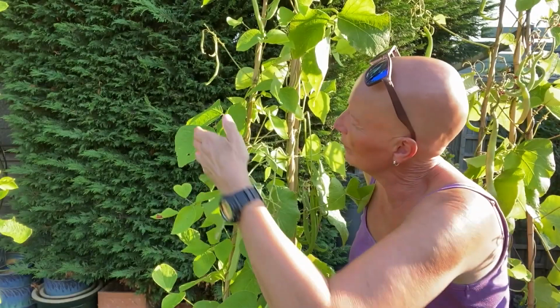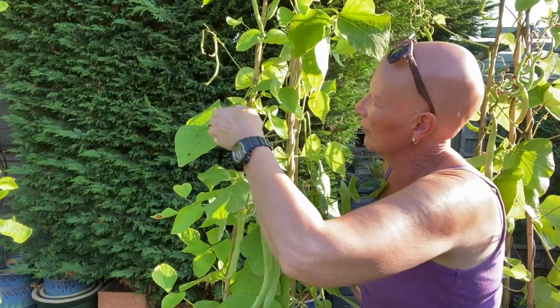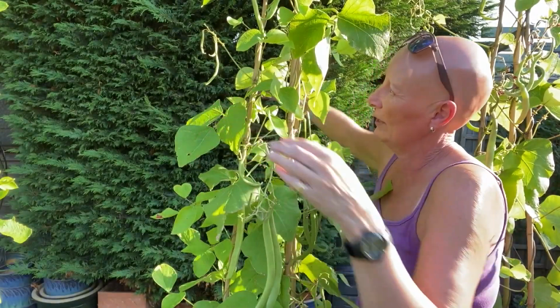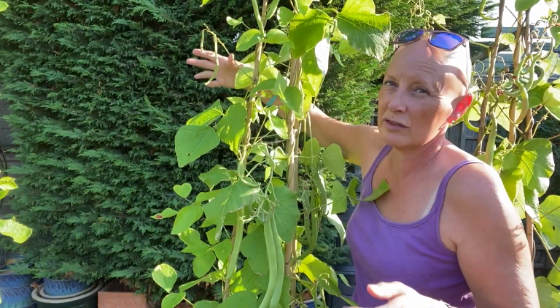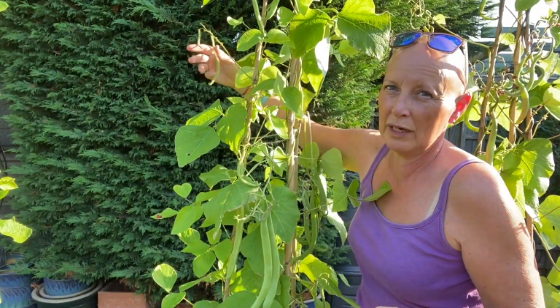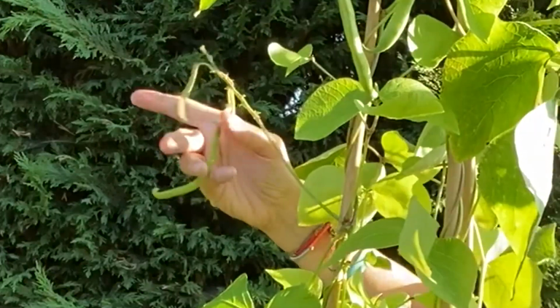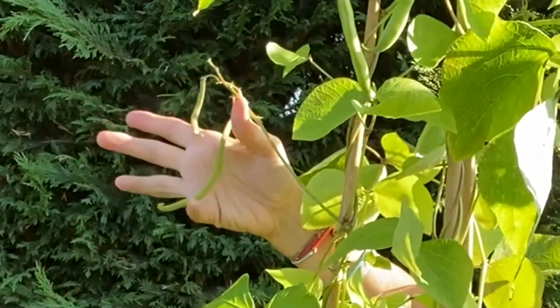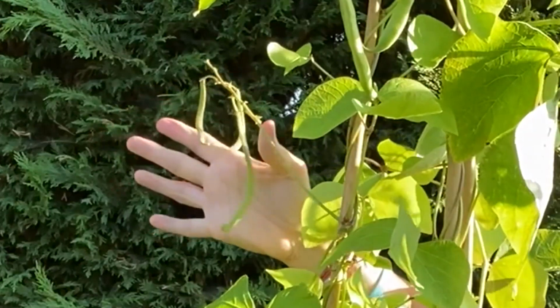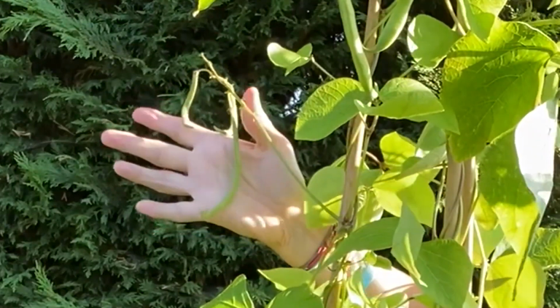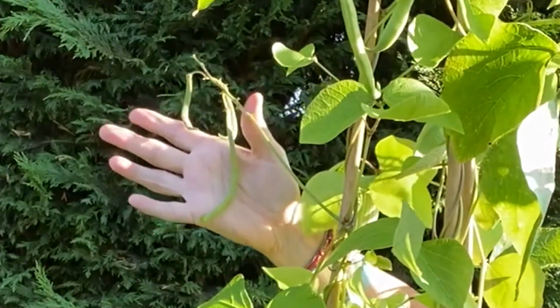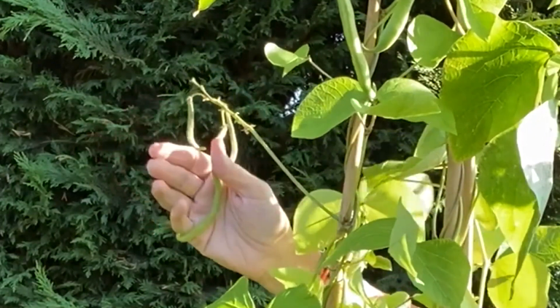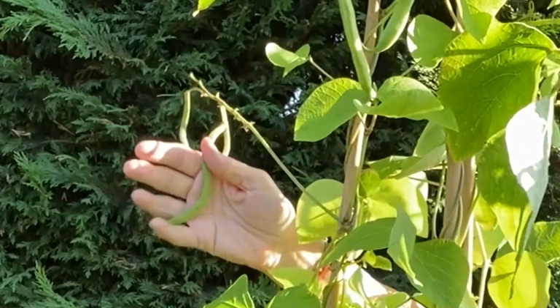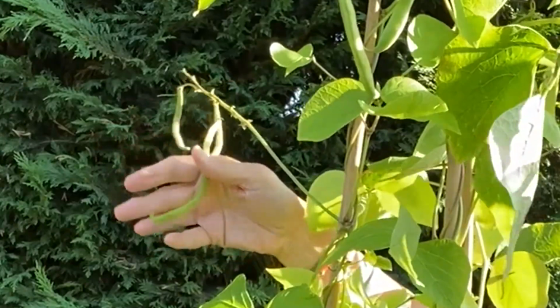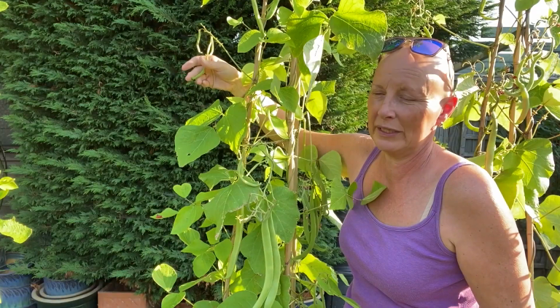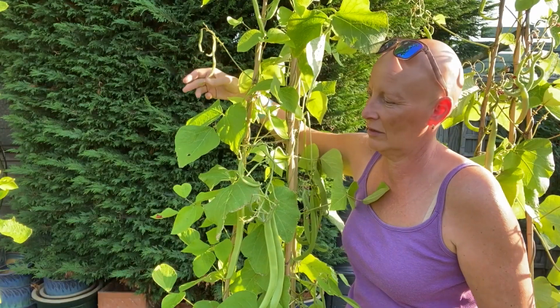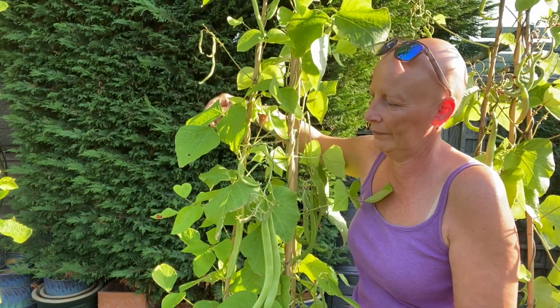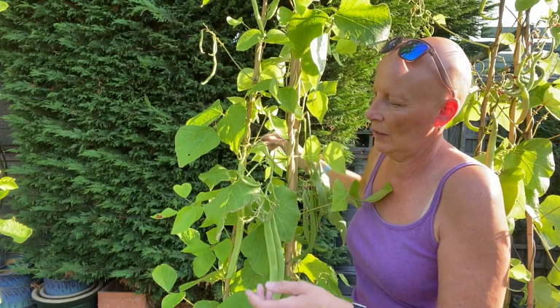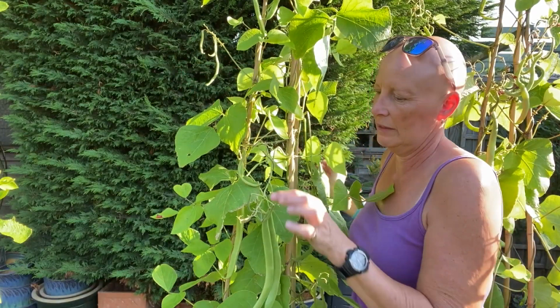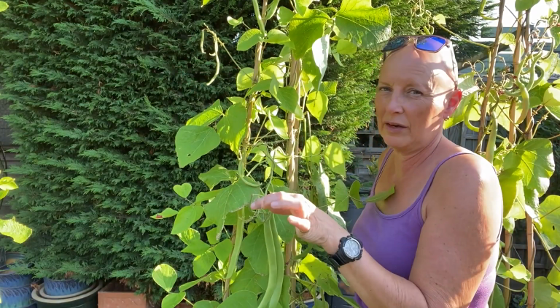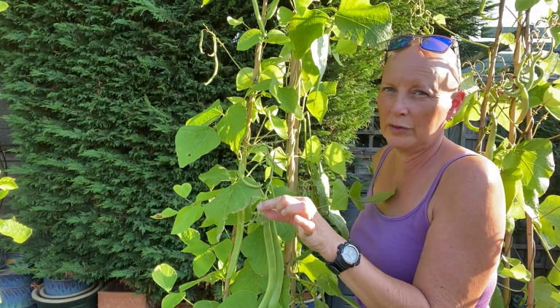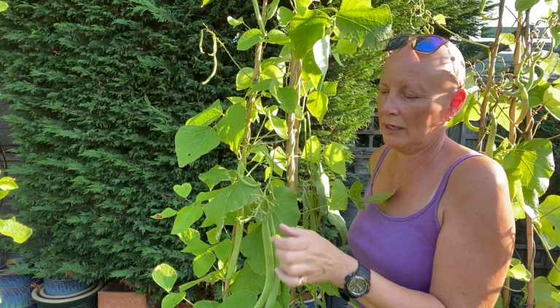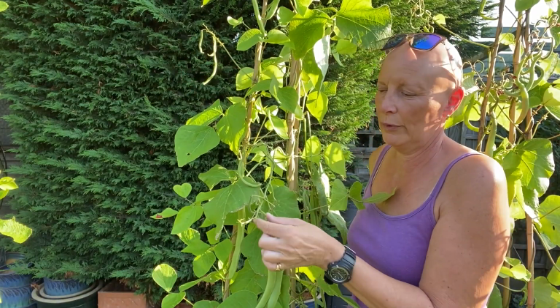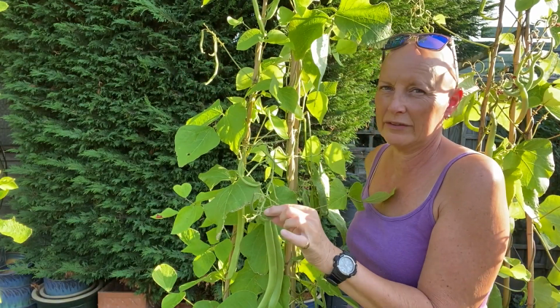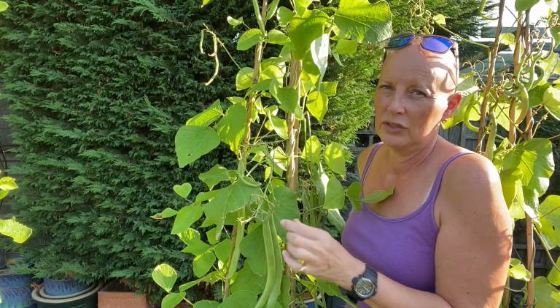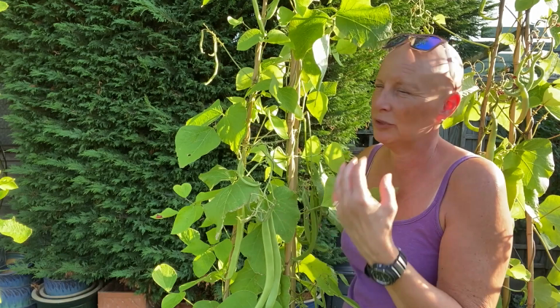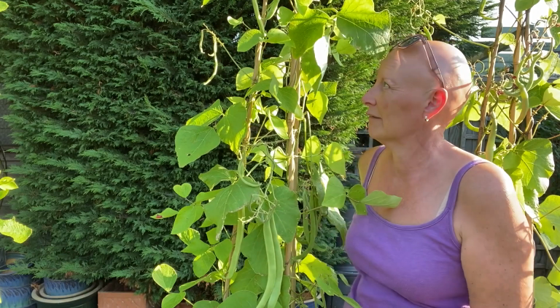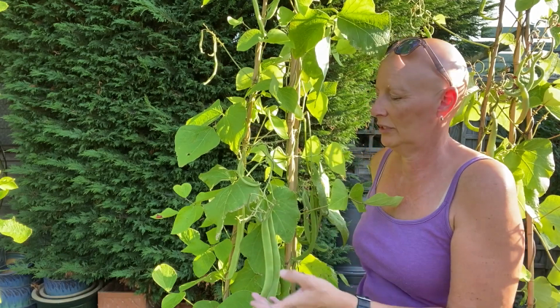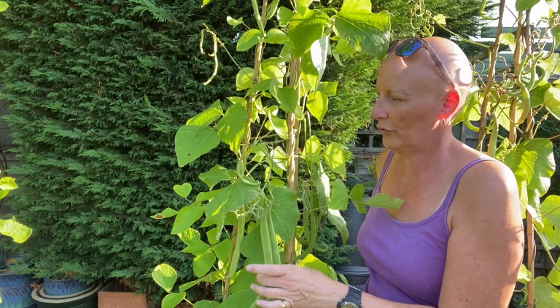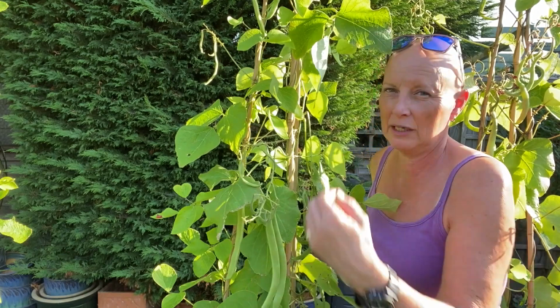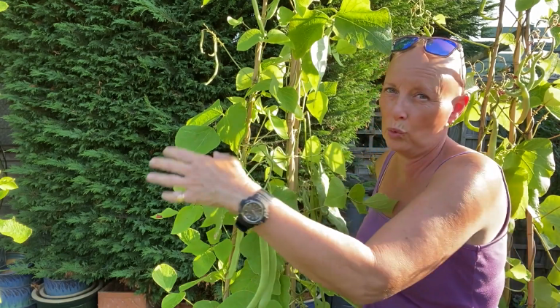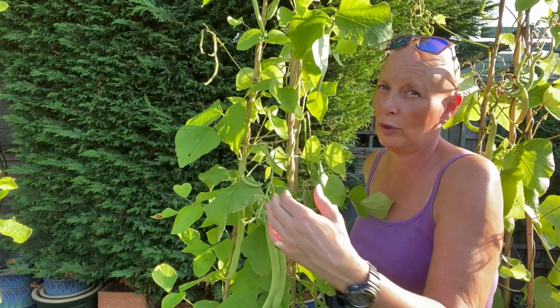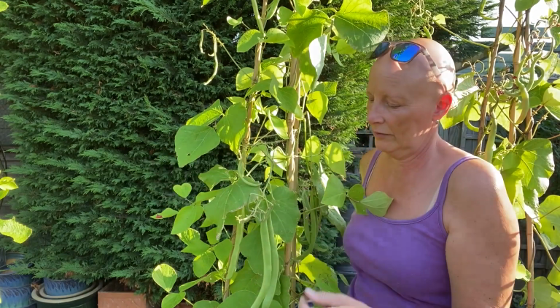Beans that are a bit smaller like these ones here will probably be ready in a week's time. These tiny ones are probably a couple of weeks away — just keep checking around all of your plants and you'll see.